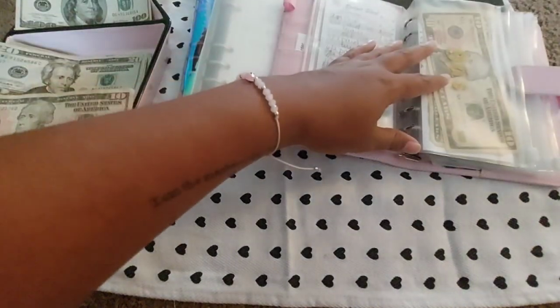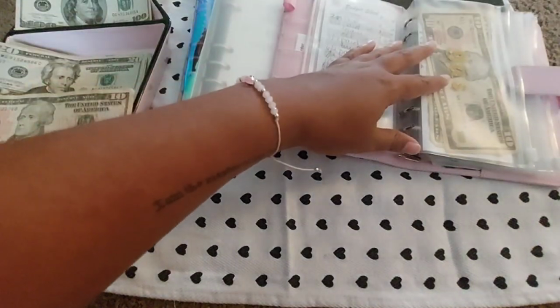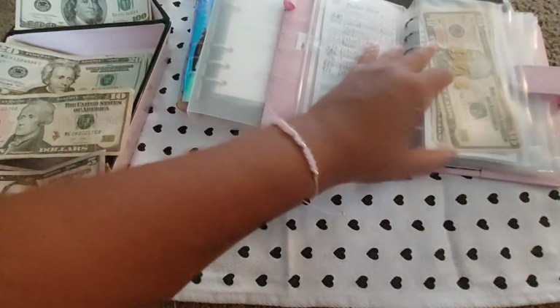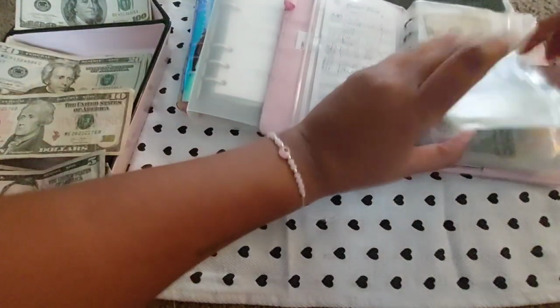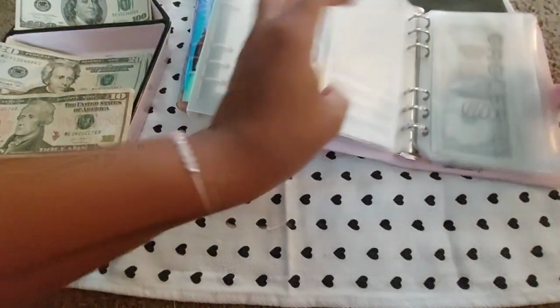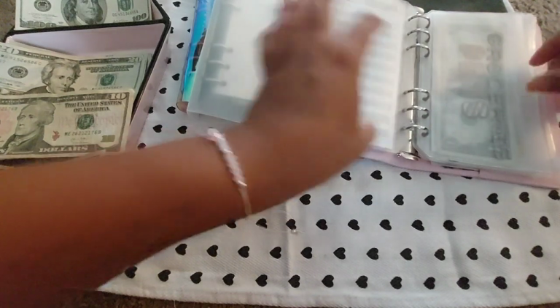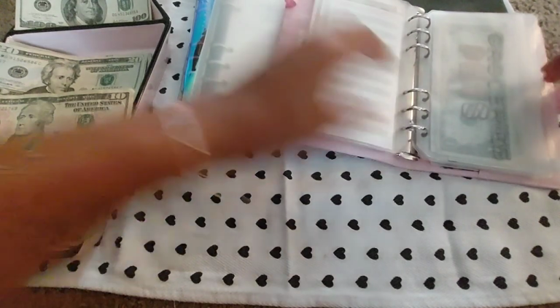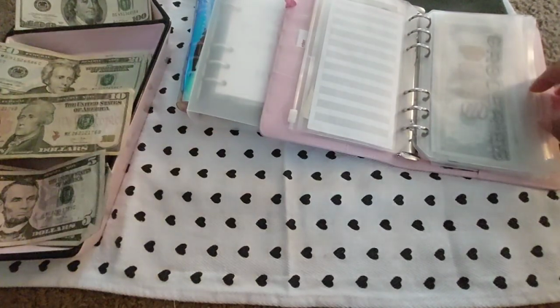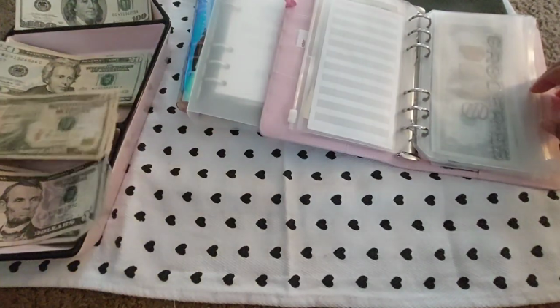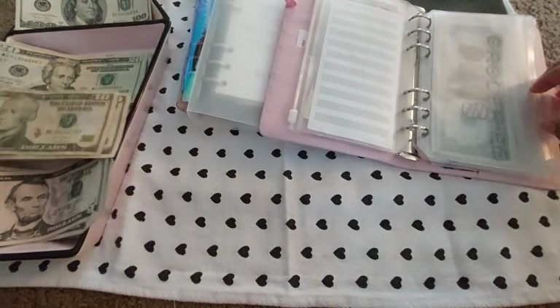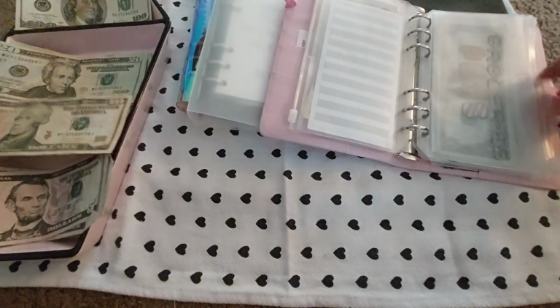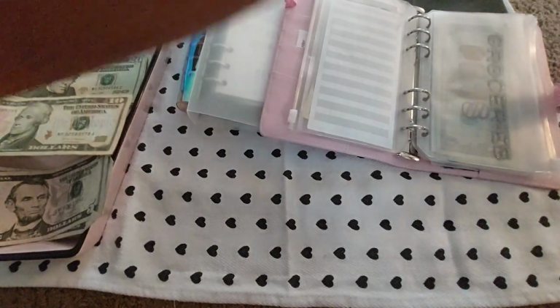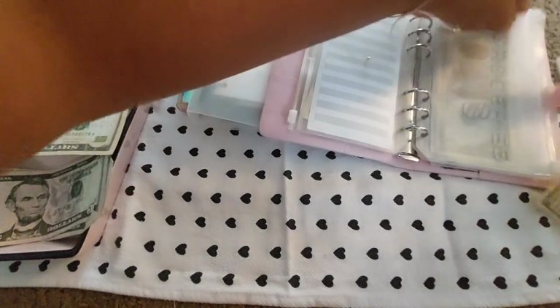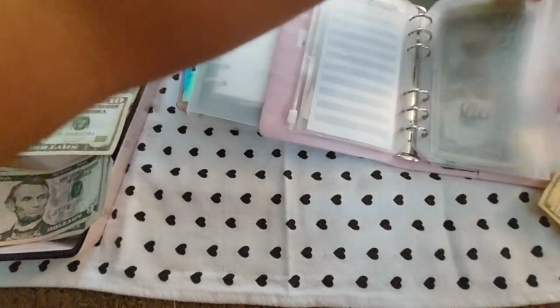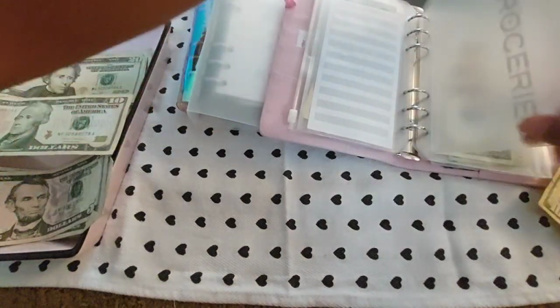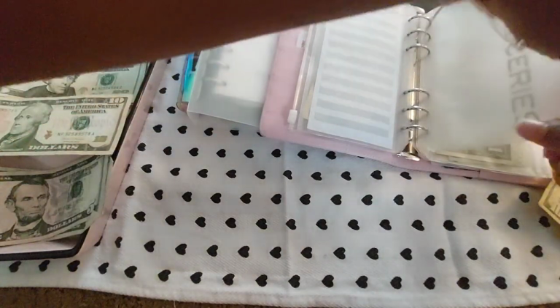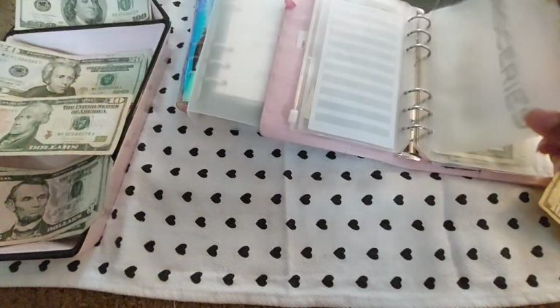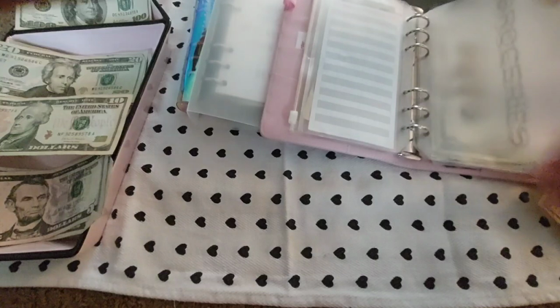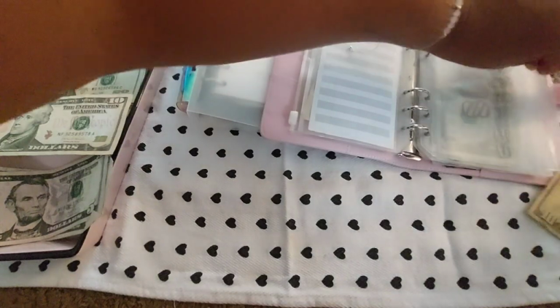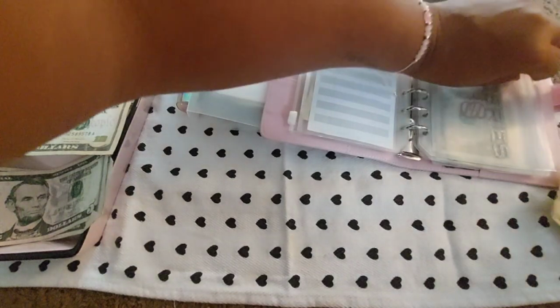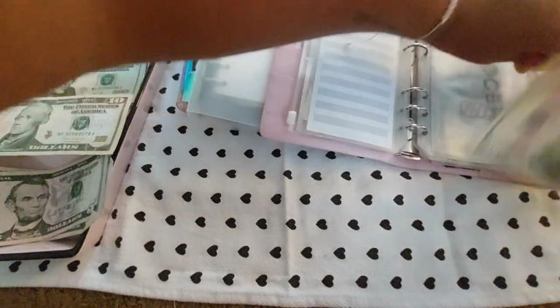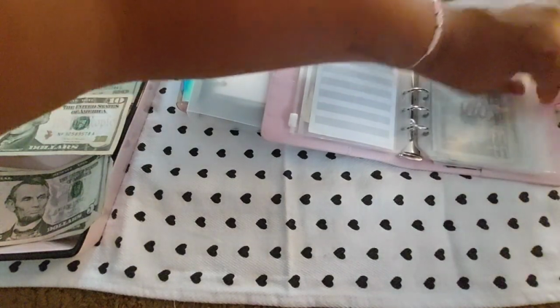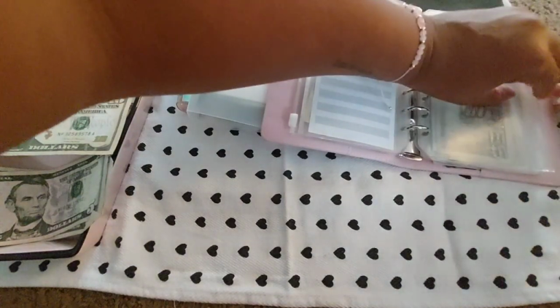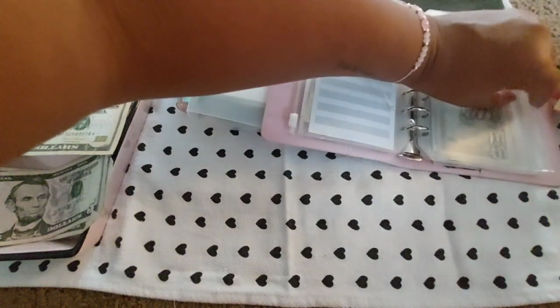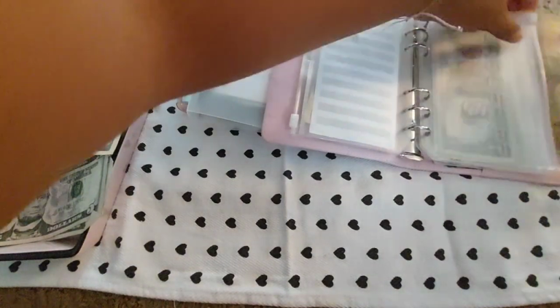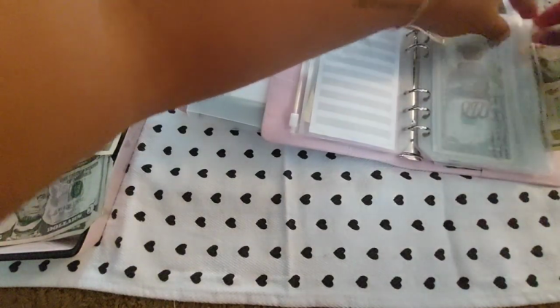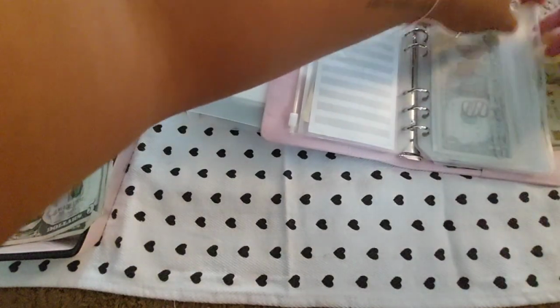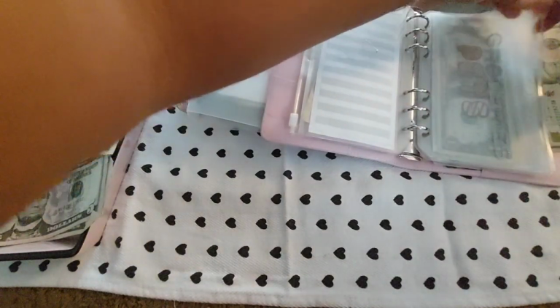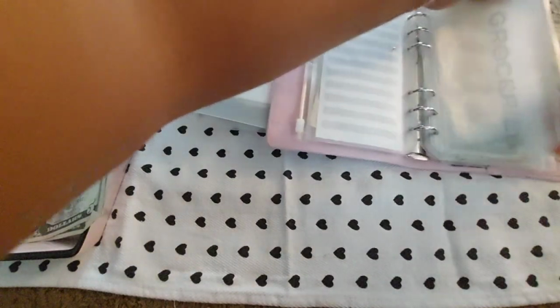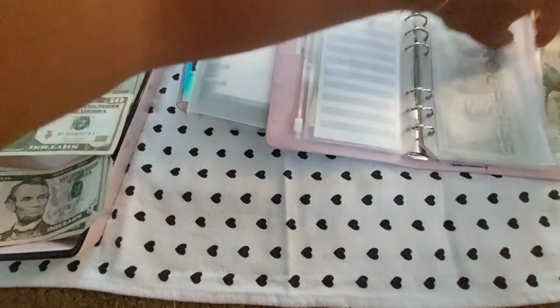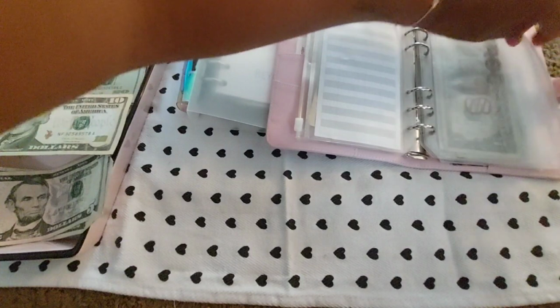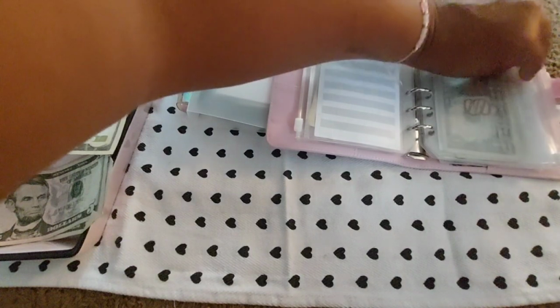Groceries is going to get $10 because I already put $20 towards groceries this morning. Oops, I had it open and then I closed it.